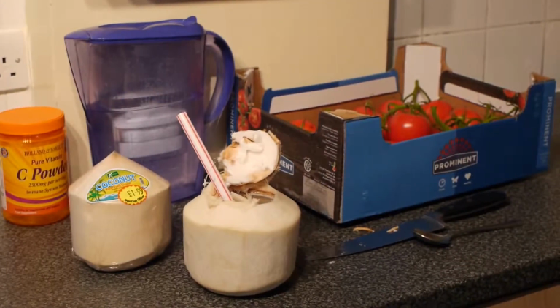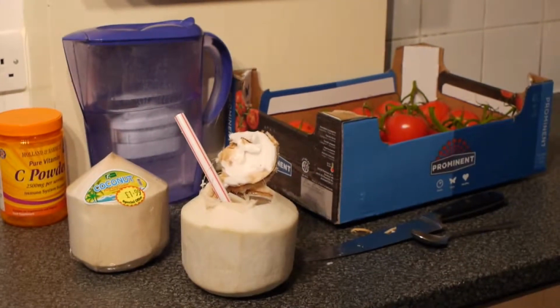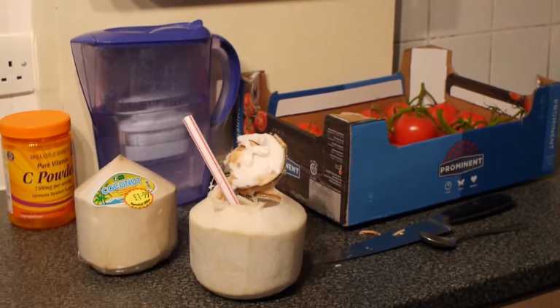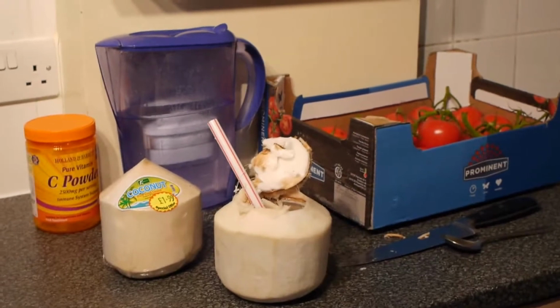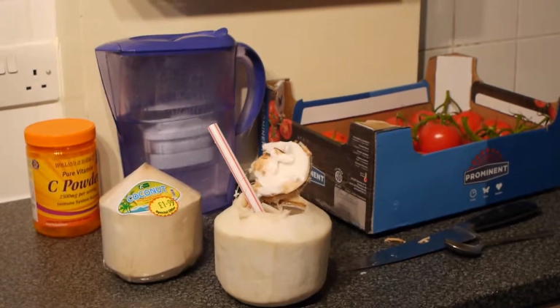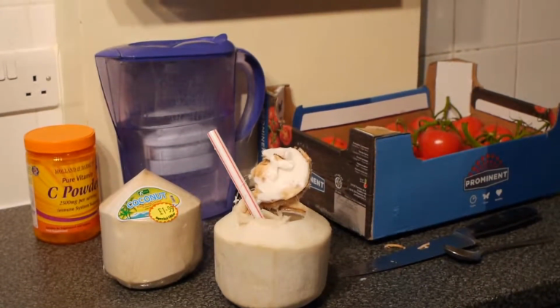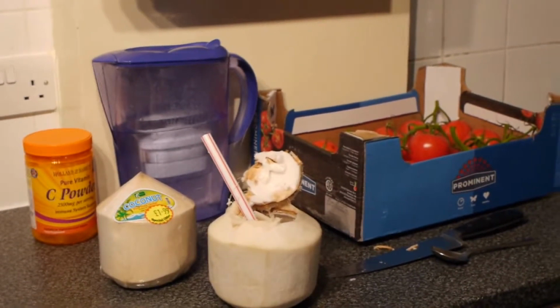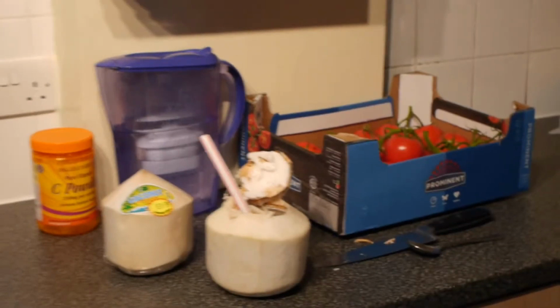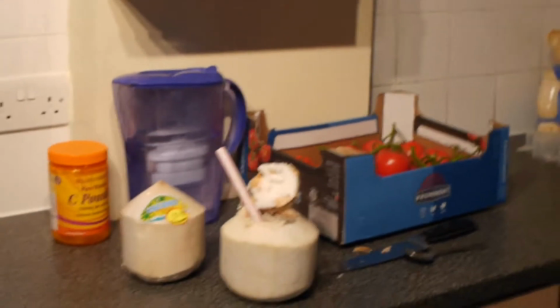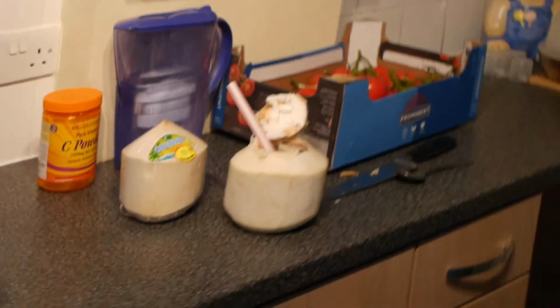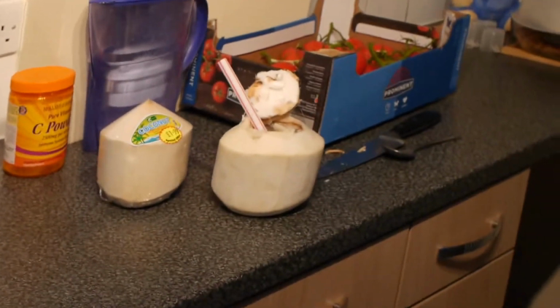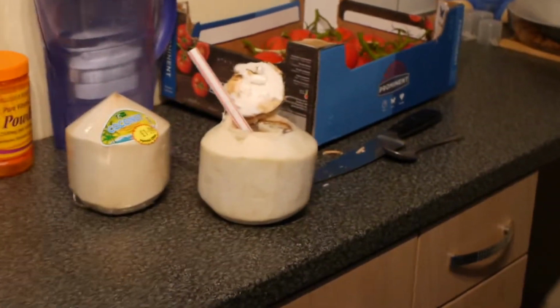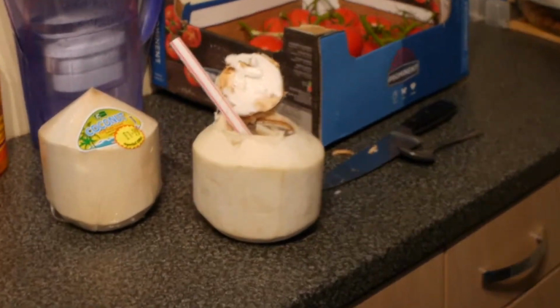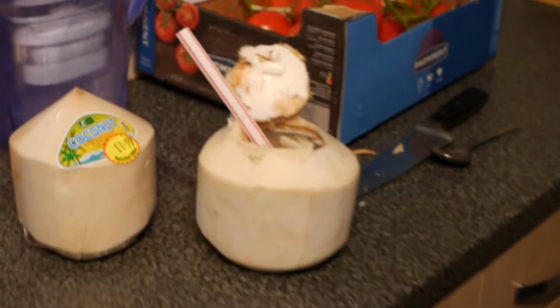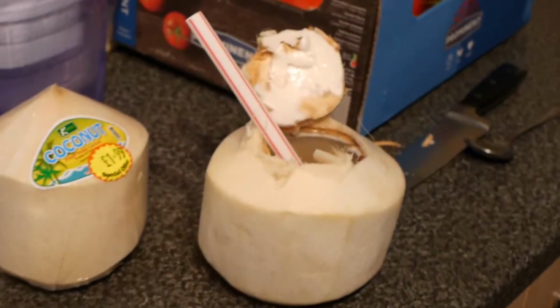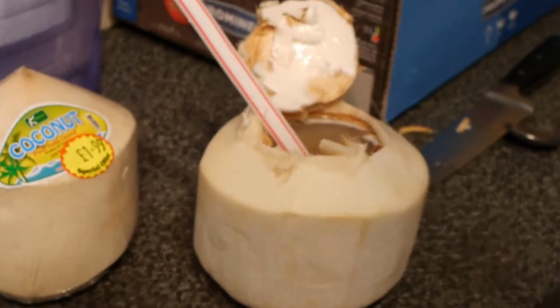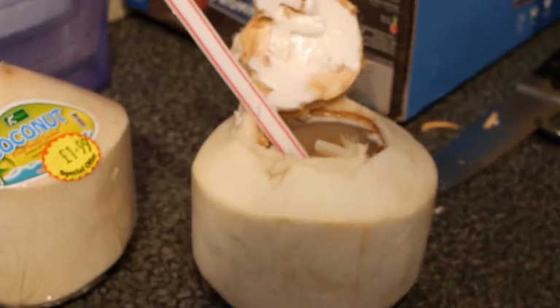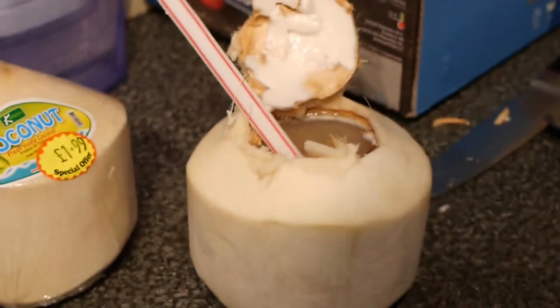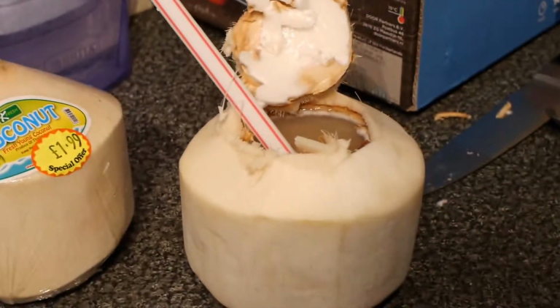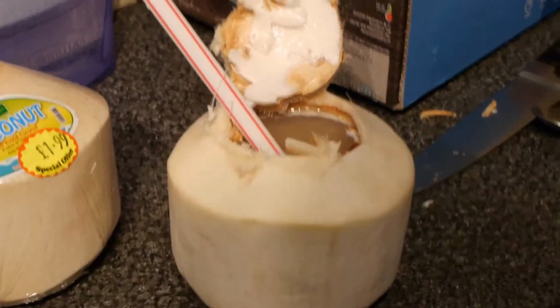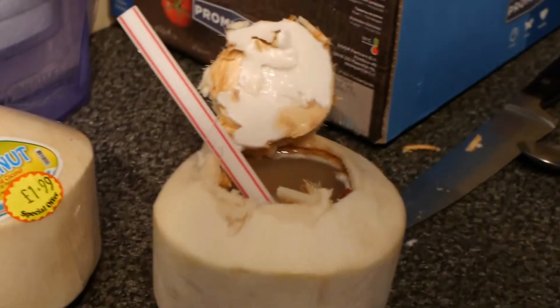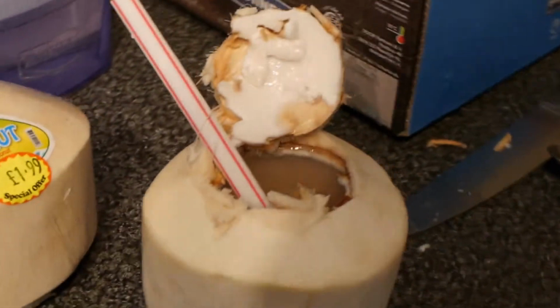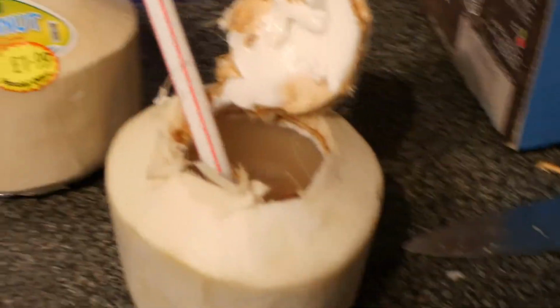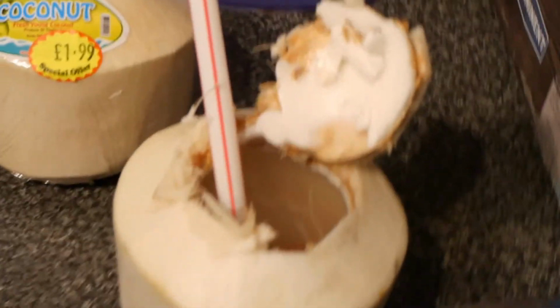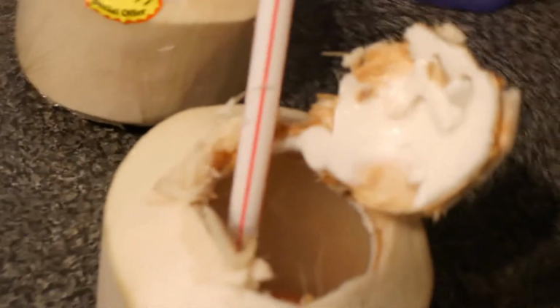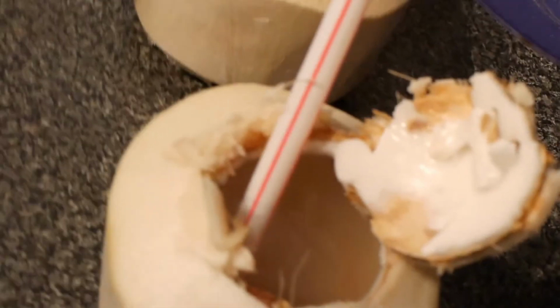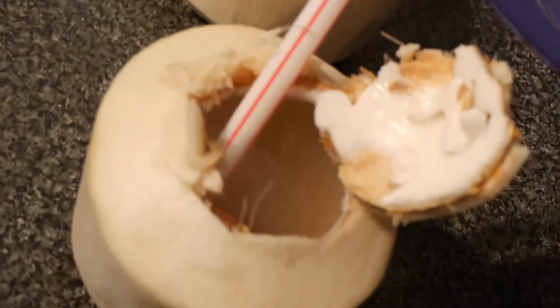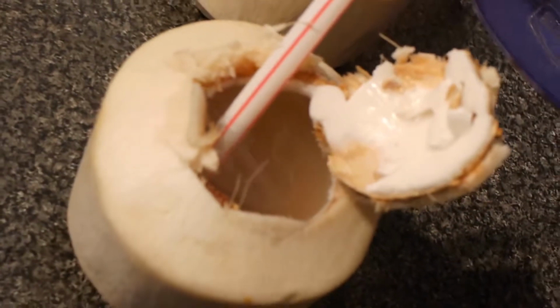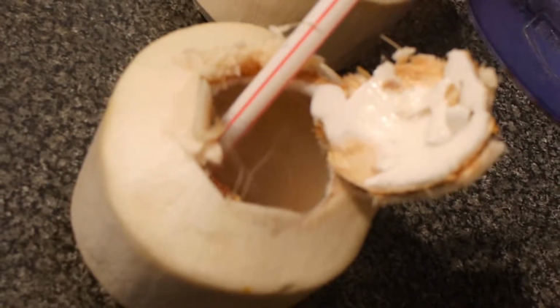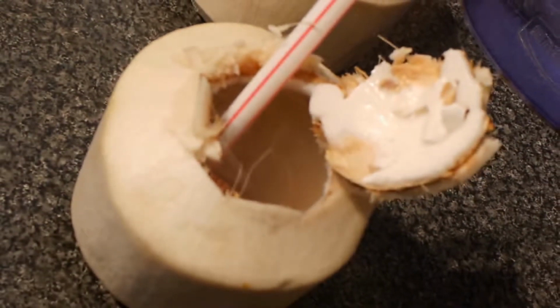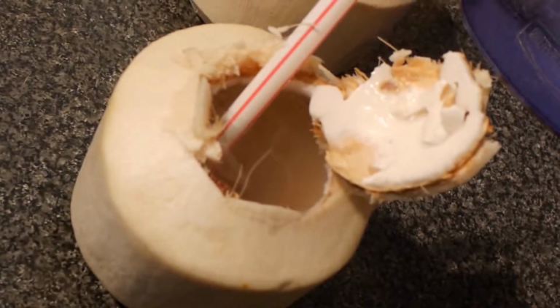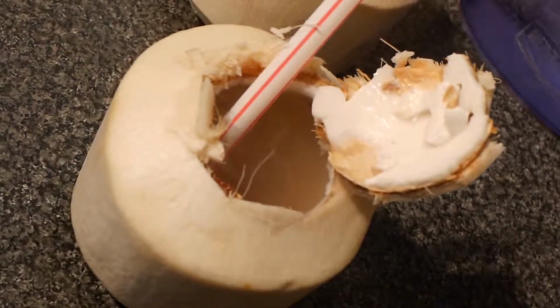I am going to give you a close look at the coconut. Let's move it in close and let's show you that delicious coconut water and jelly. Here we are.